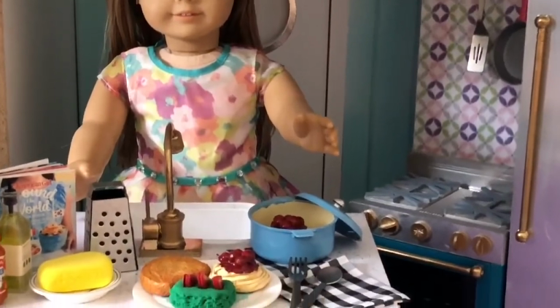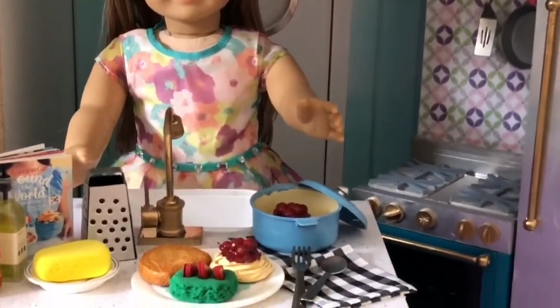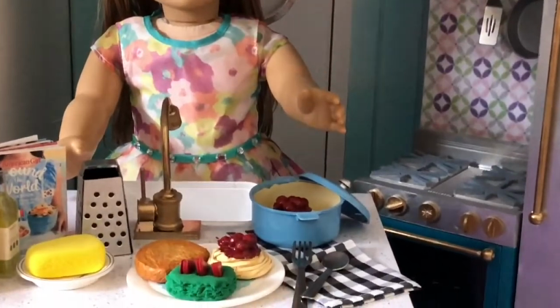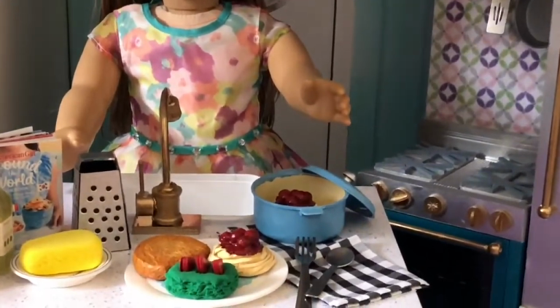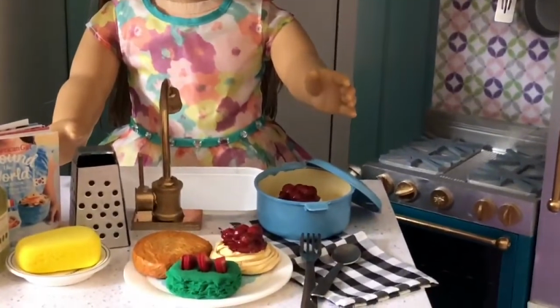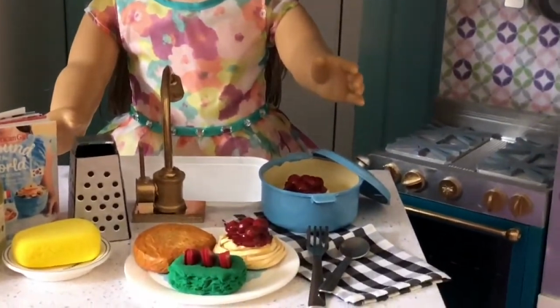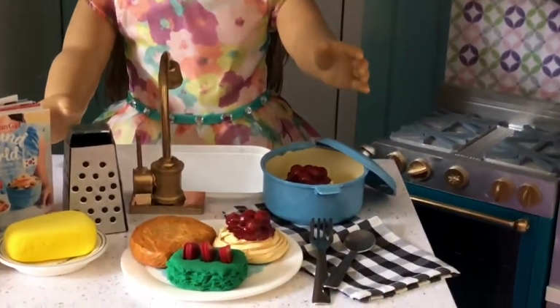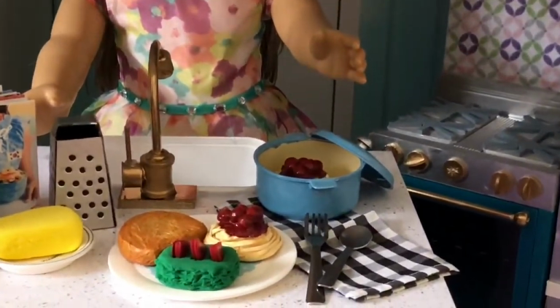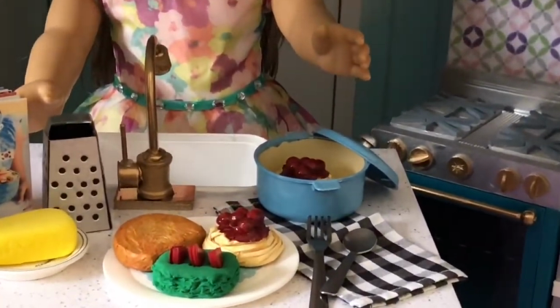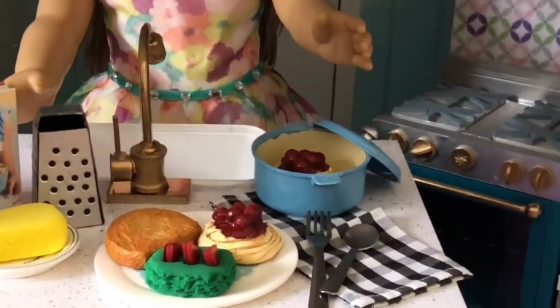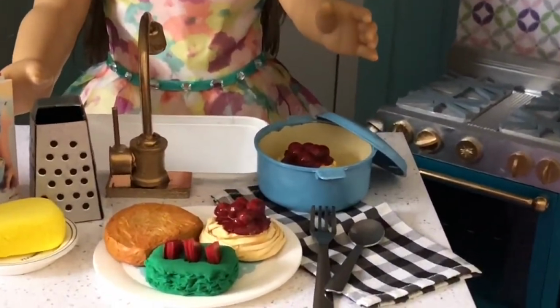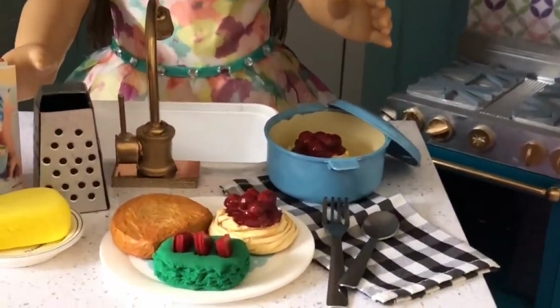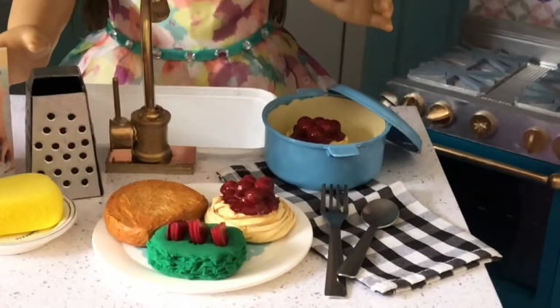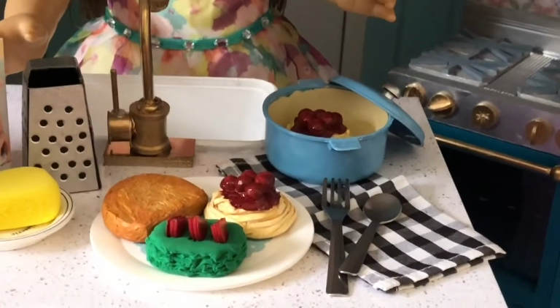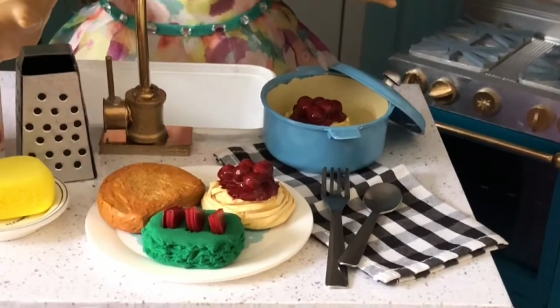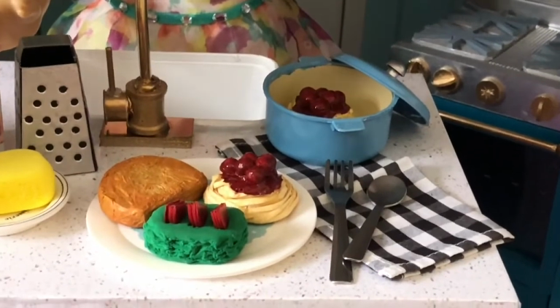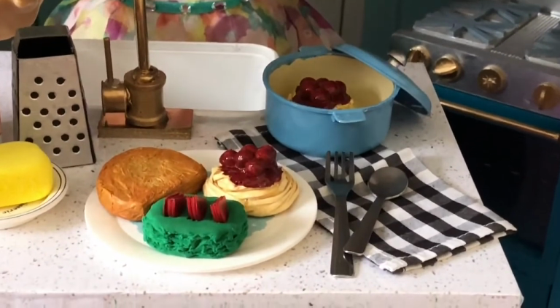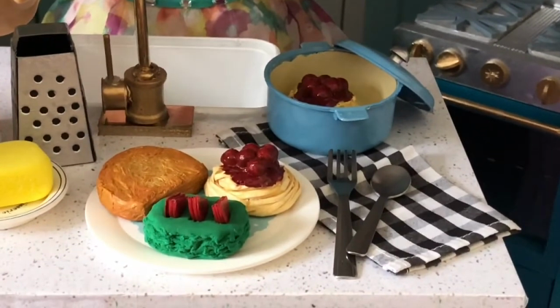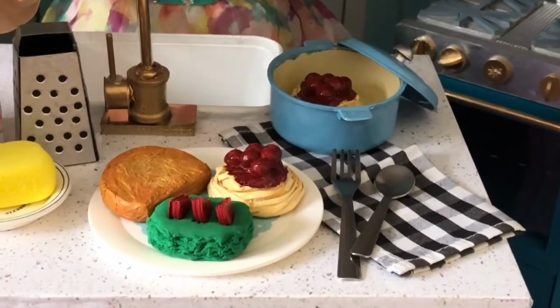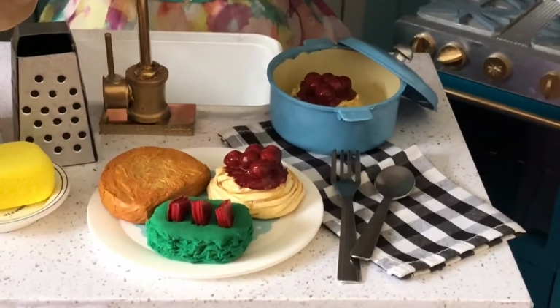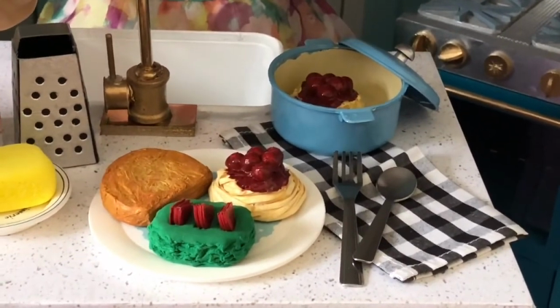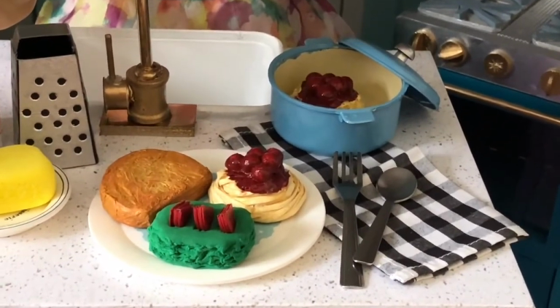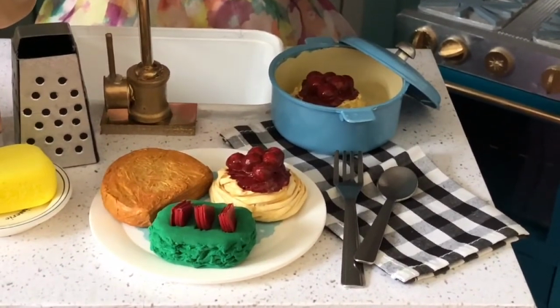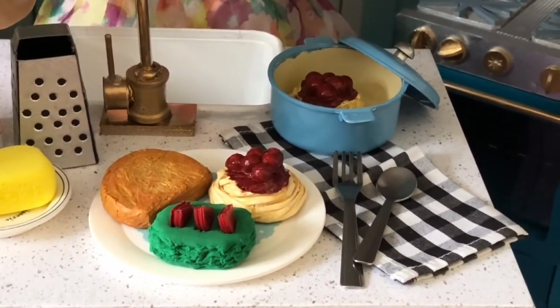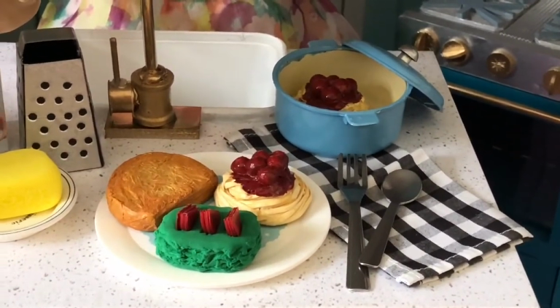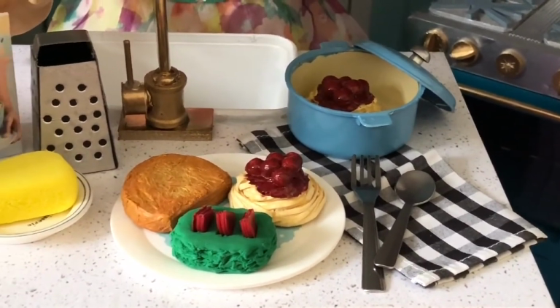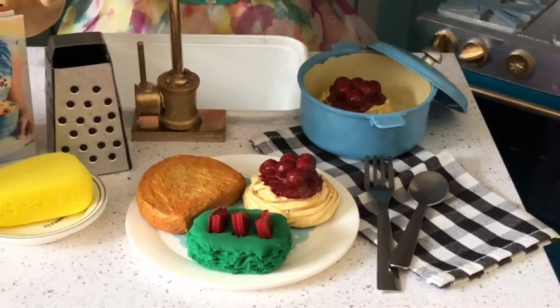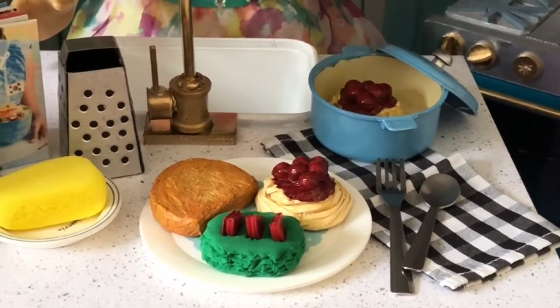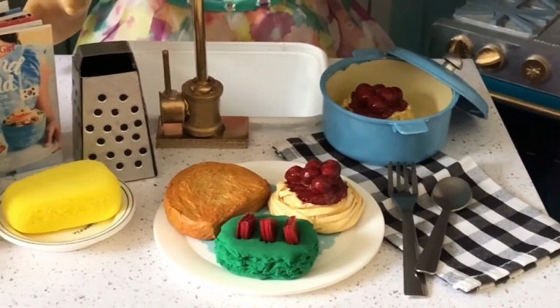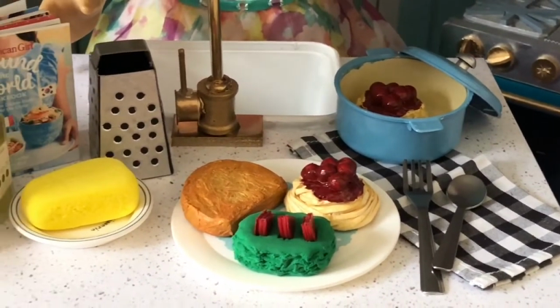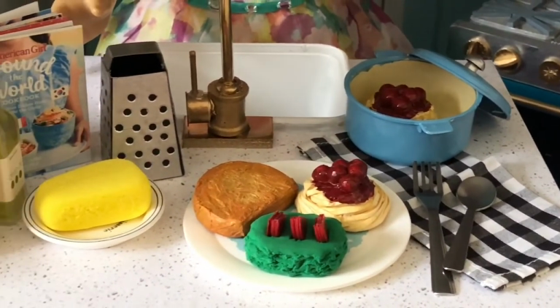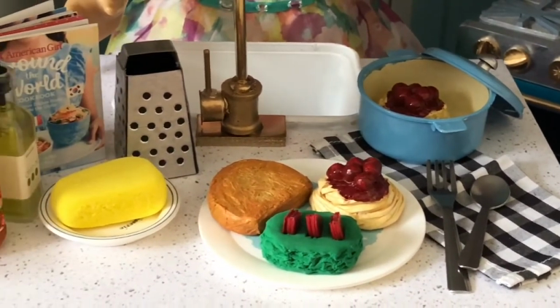This craft uses paper, cardboard, air dry clay, paint, and glue. So let's get making!